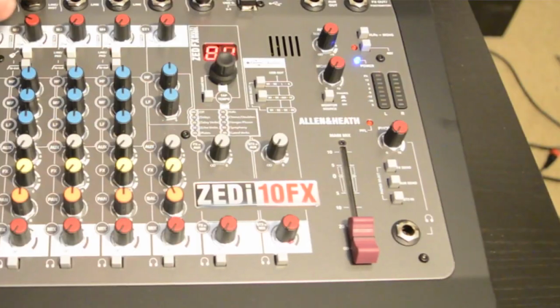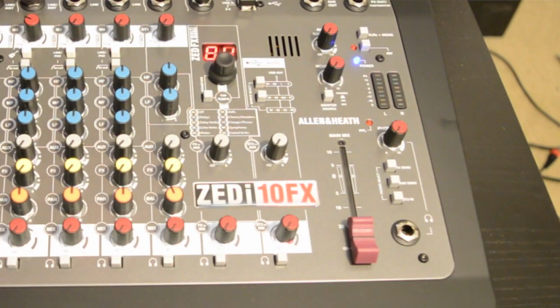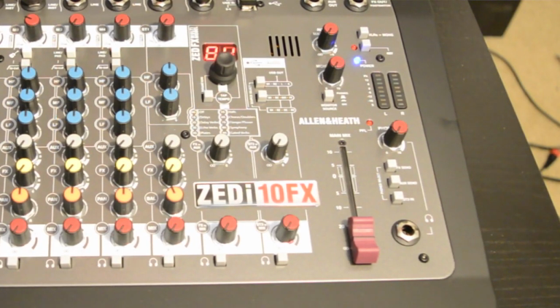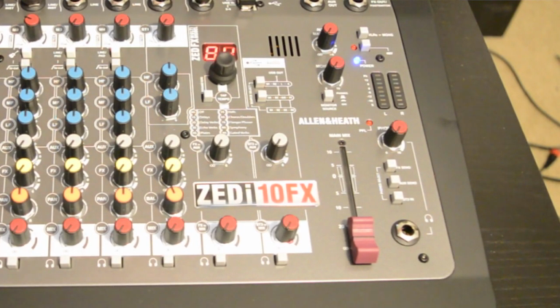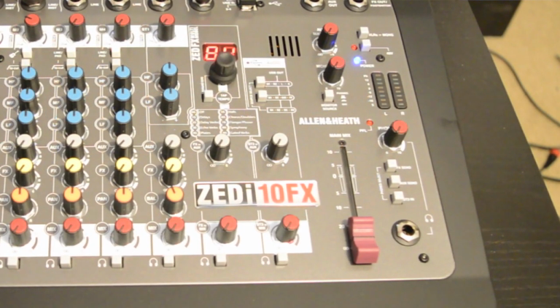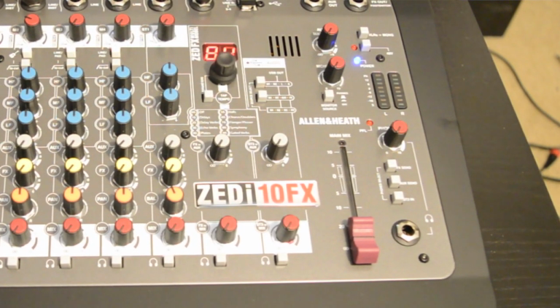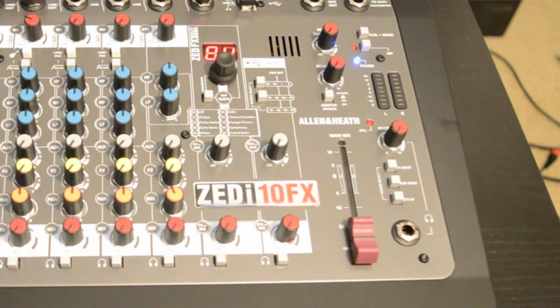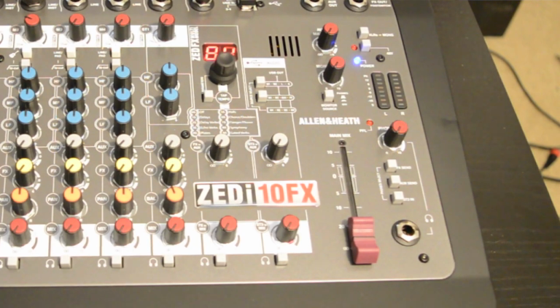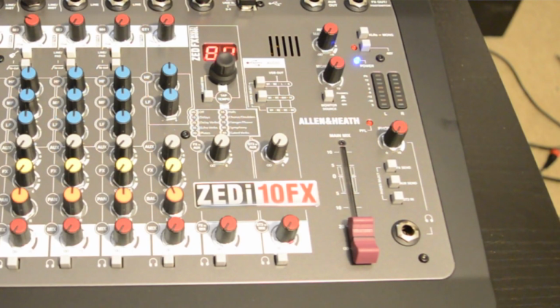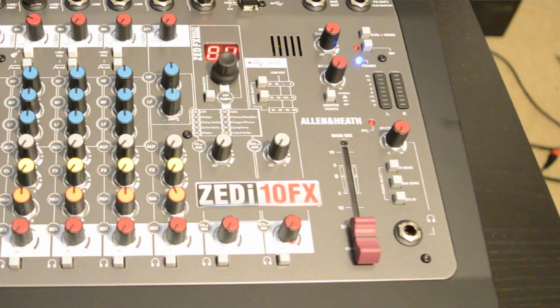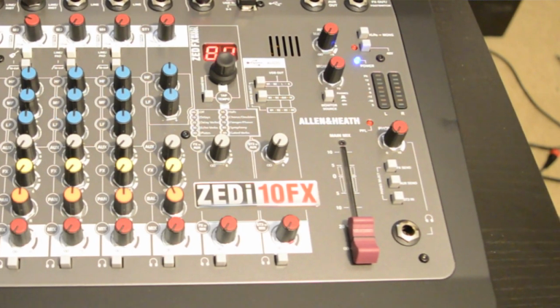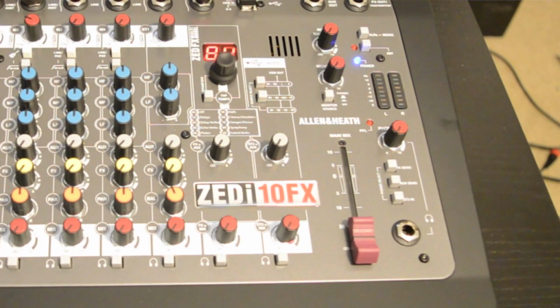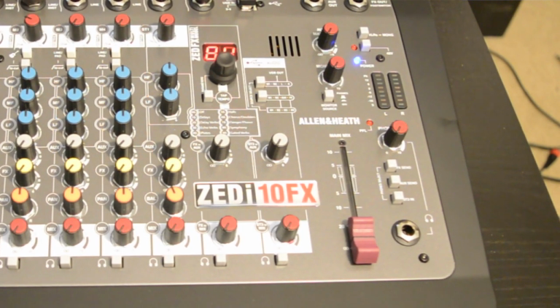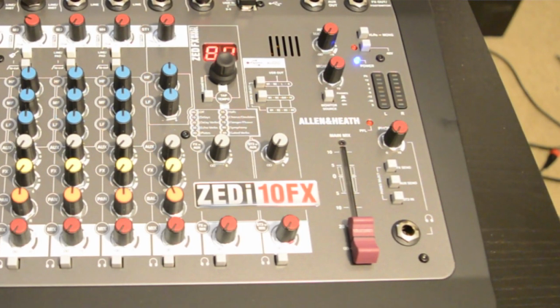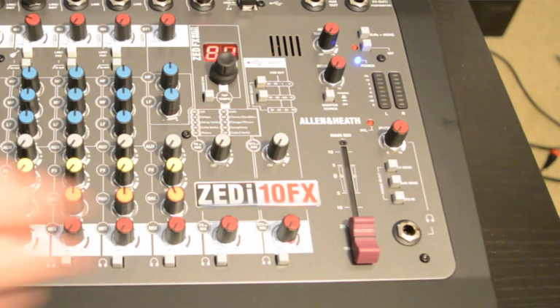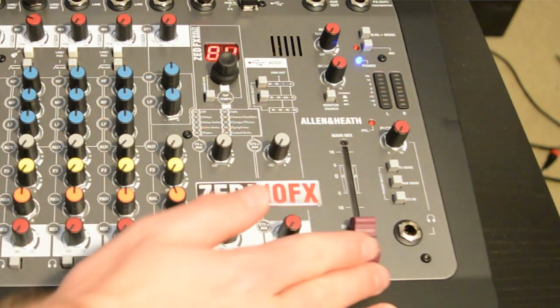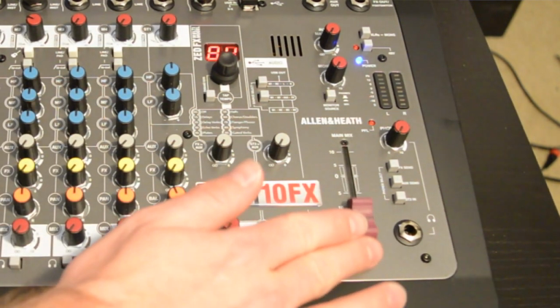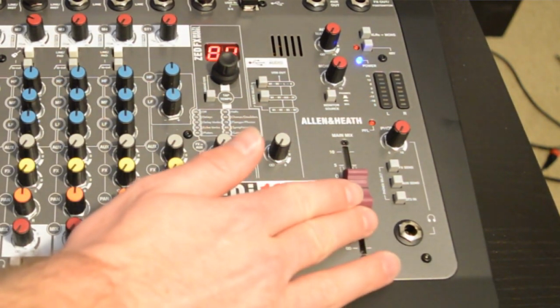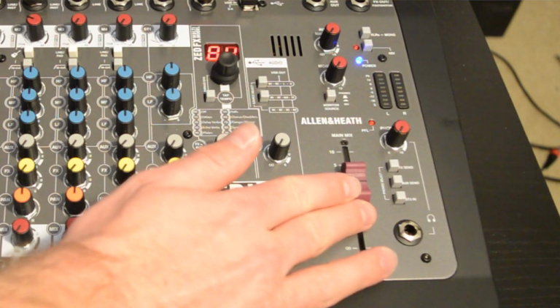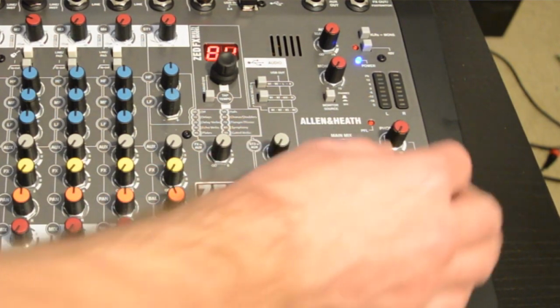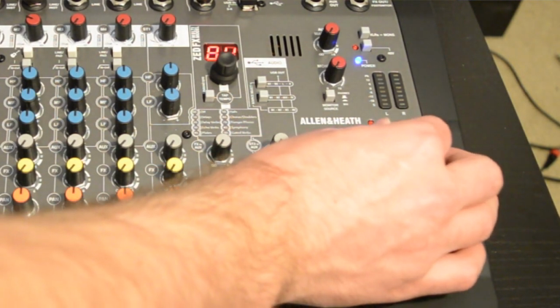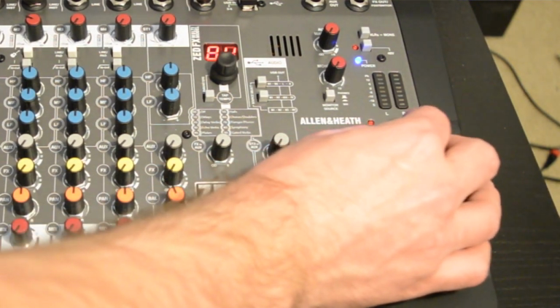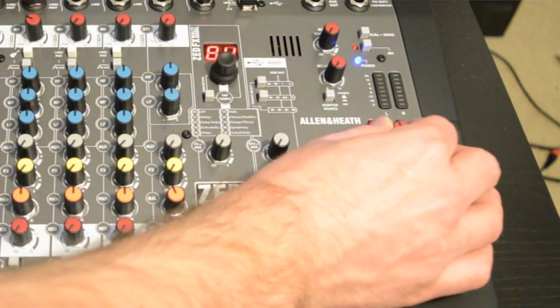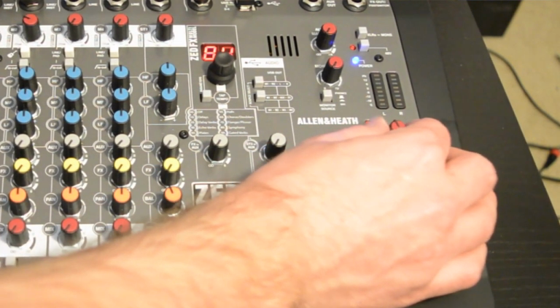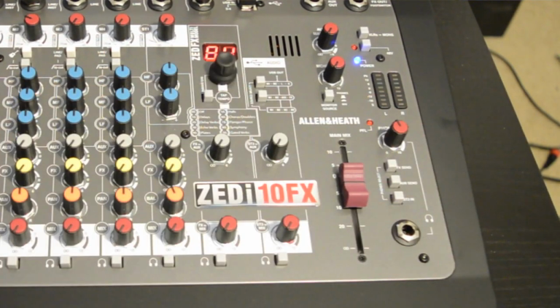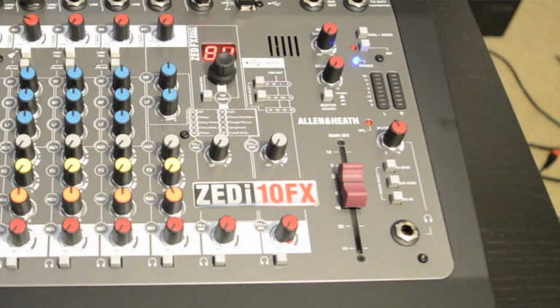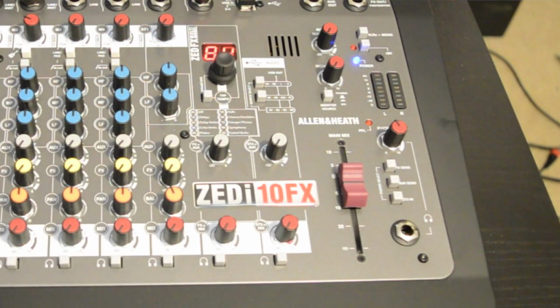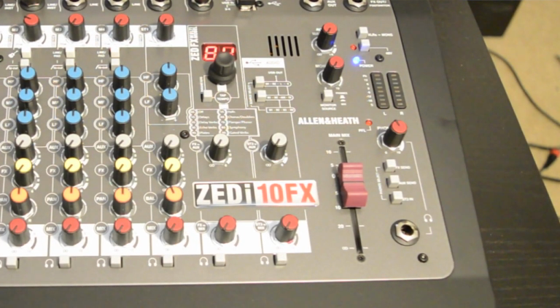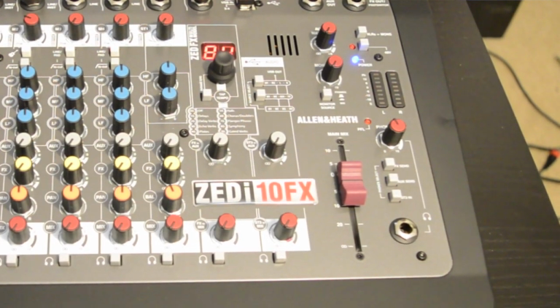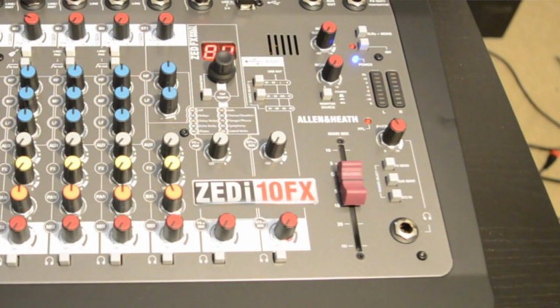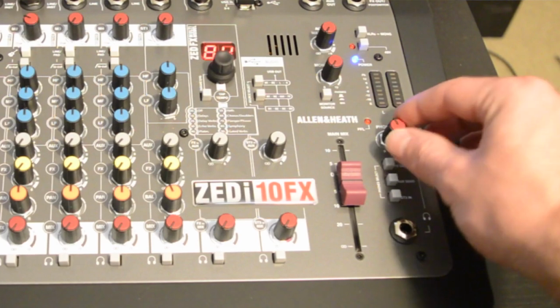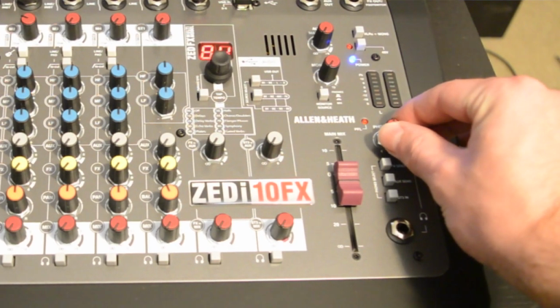In the middle of the console are the FX controls. On the right side you'll find the master section, which has a long-throw fader, headphone controls, aux and monitor controls, and a phantom power switch, which is global.